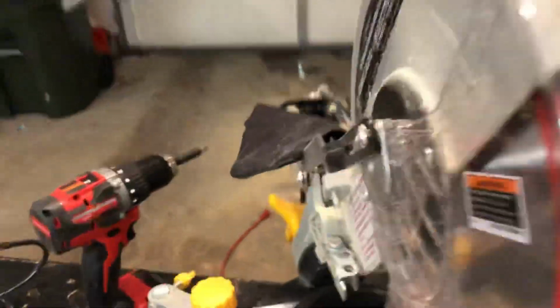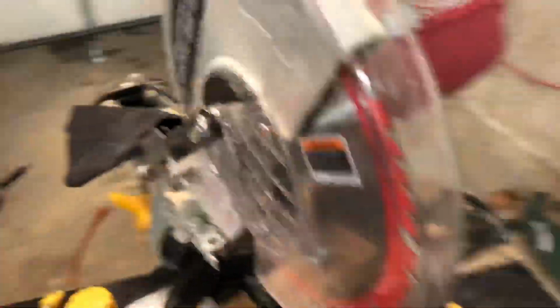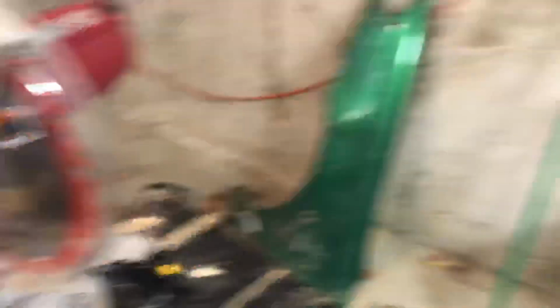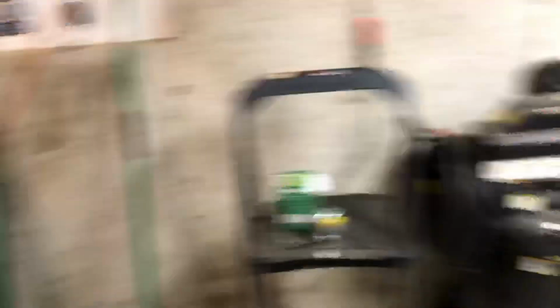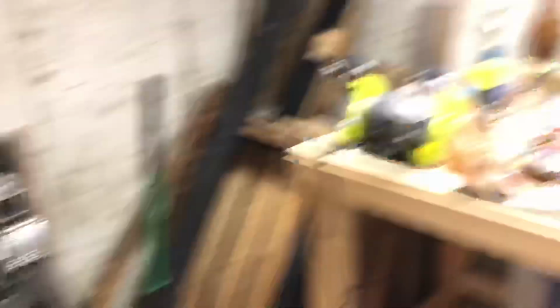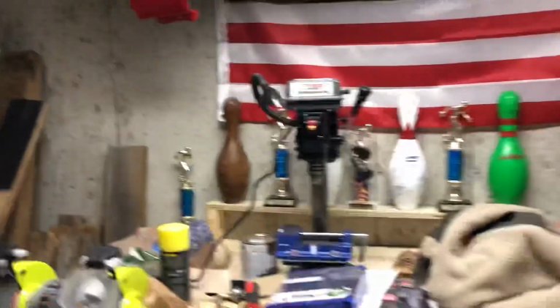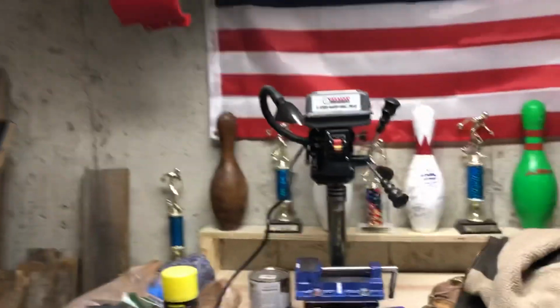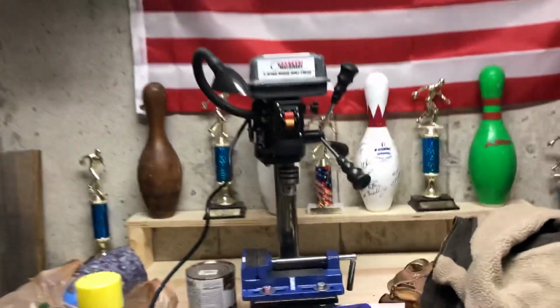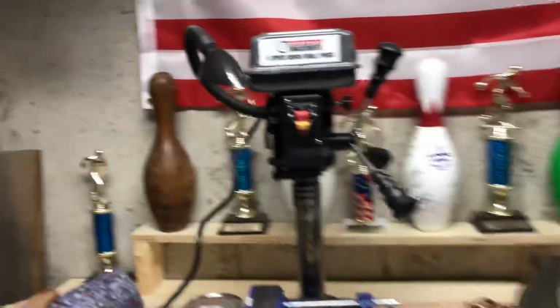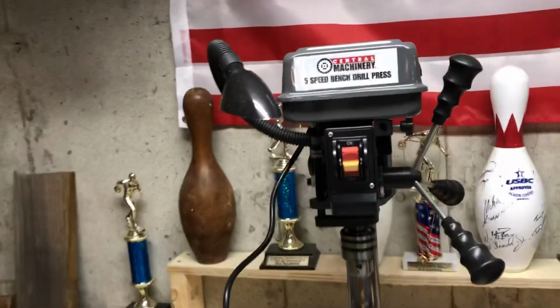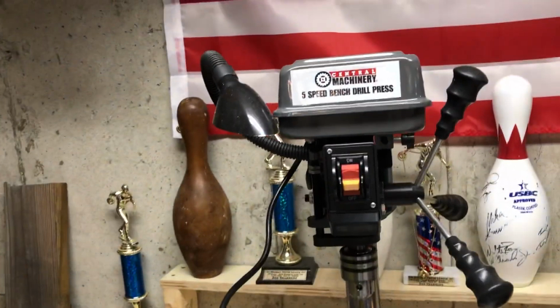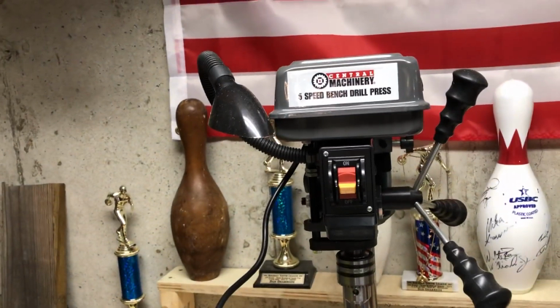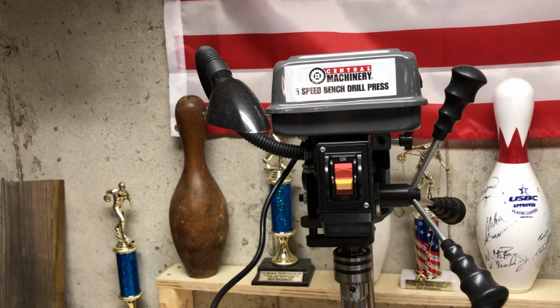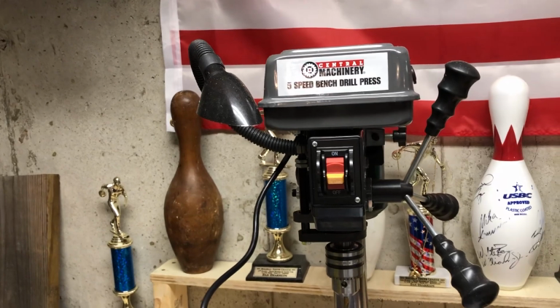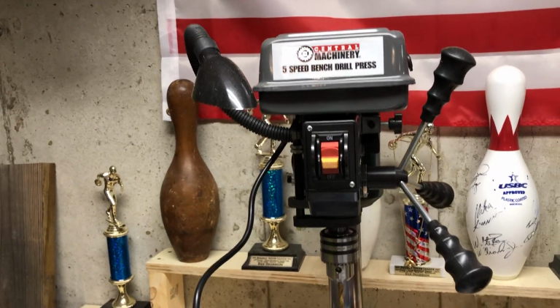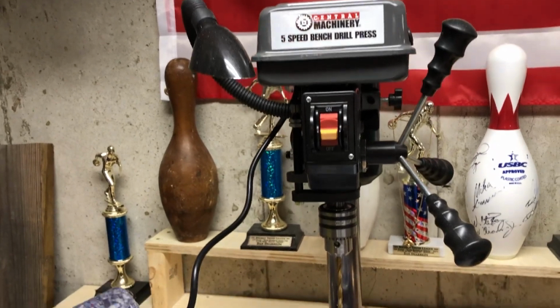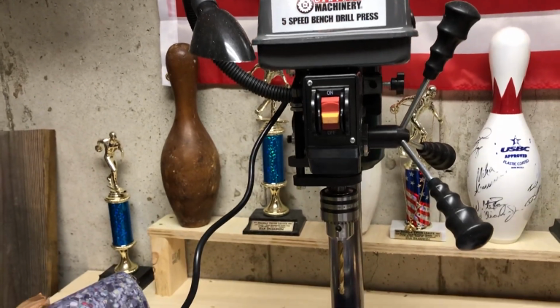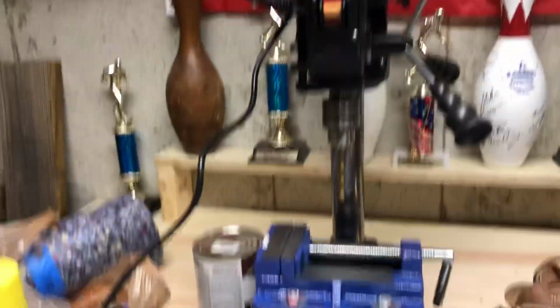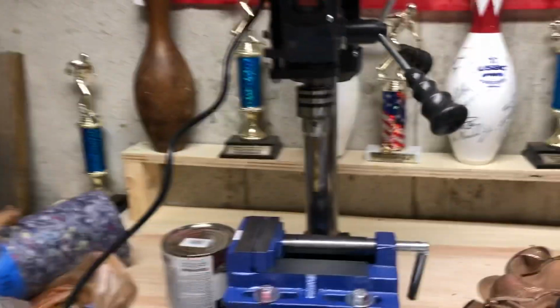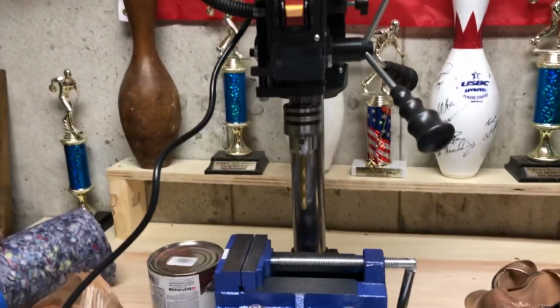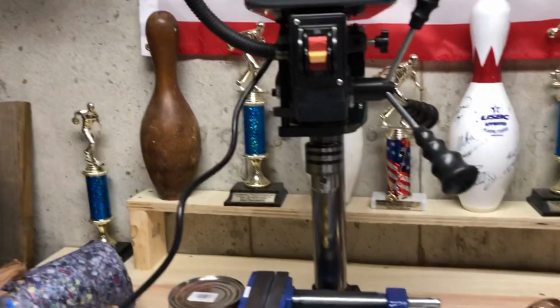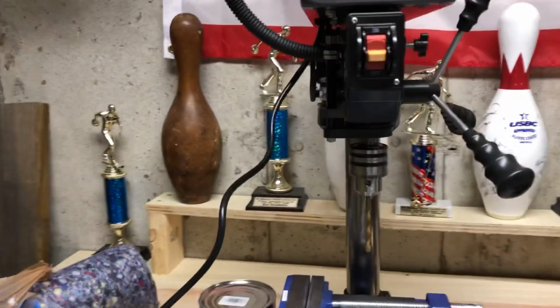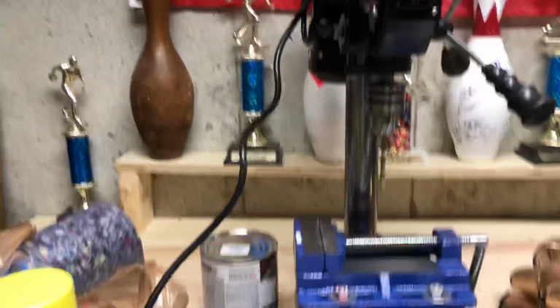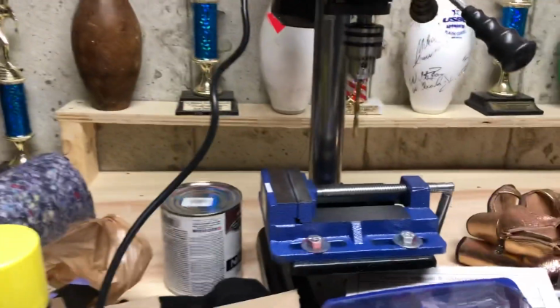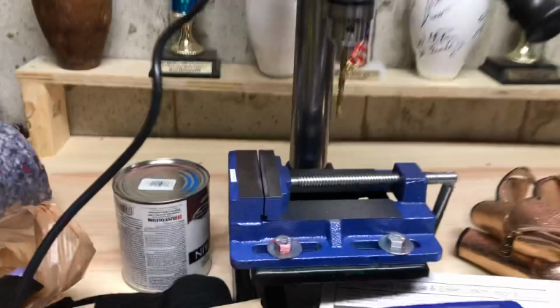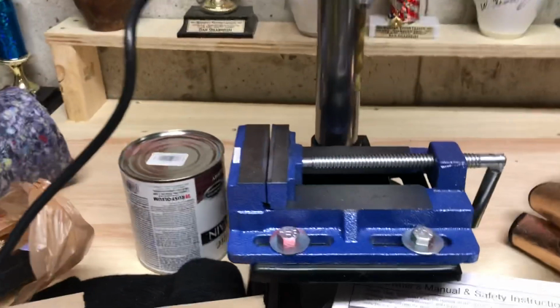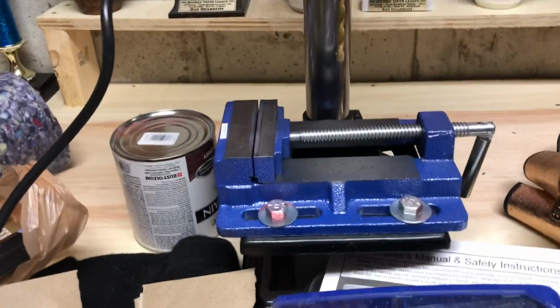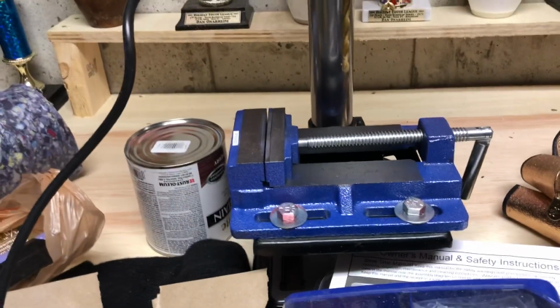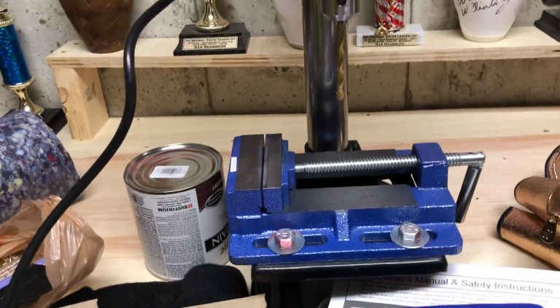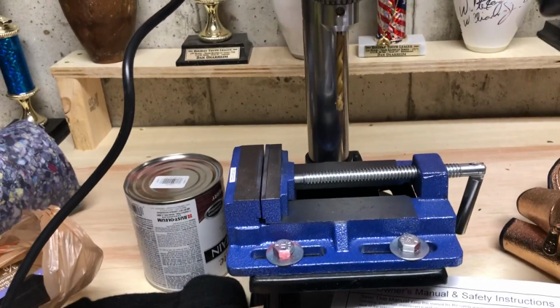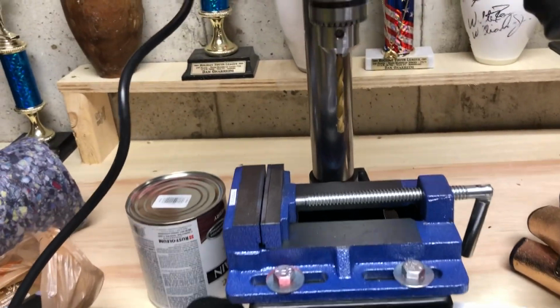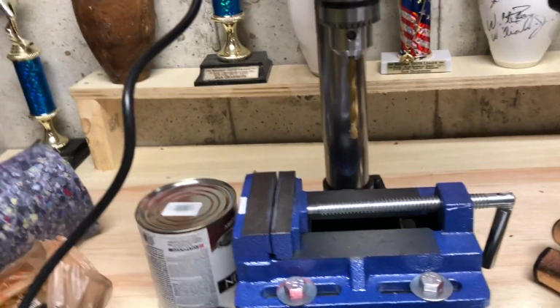The last thing I got is this Central Machinery 5-speed — I believe this is the 8-inch drill press. I also got a vise for the drill press as well.